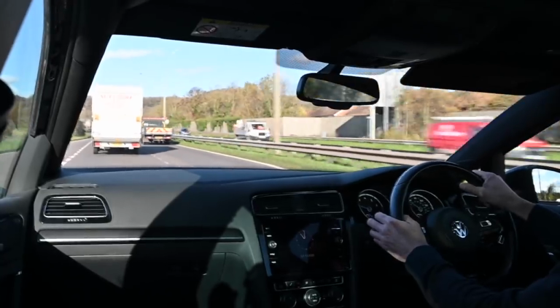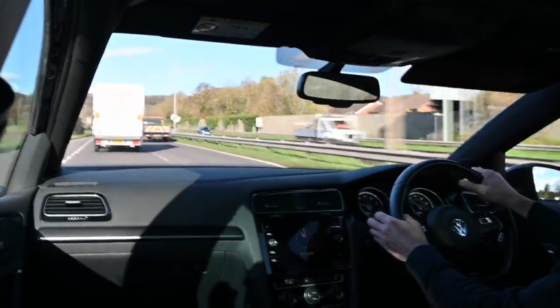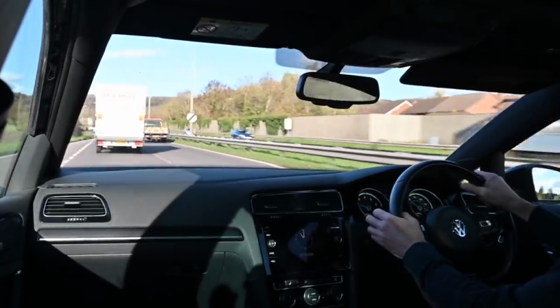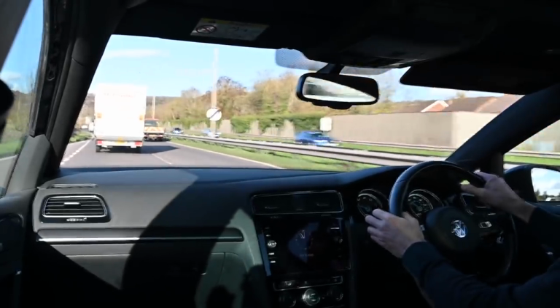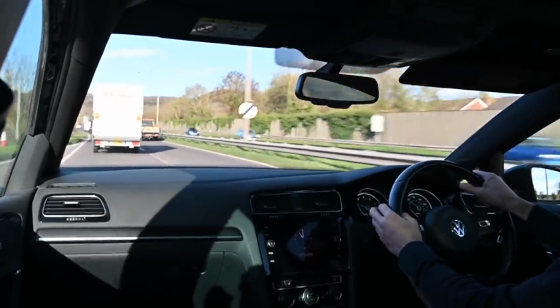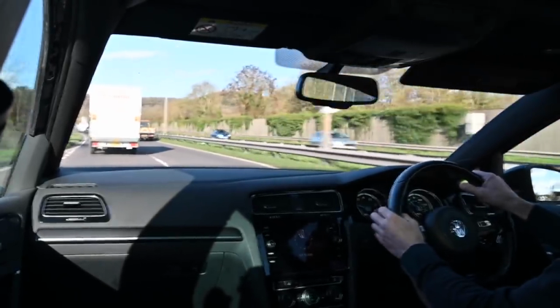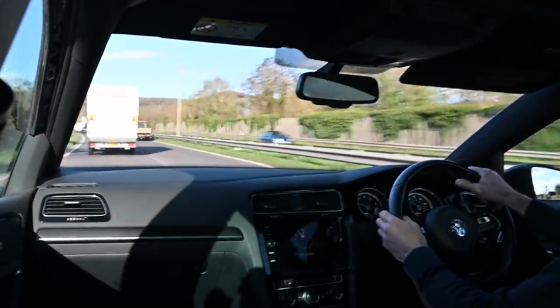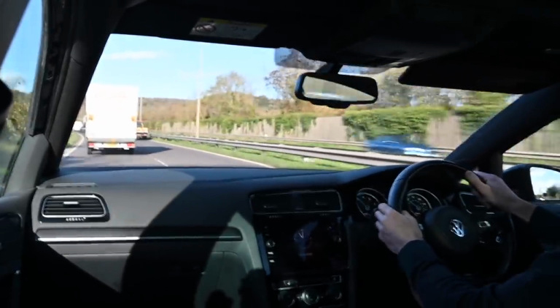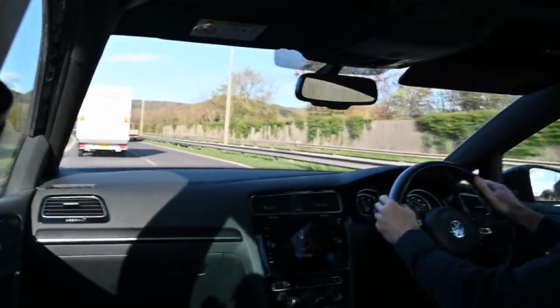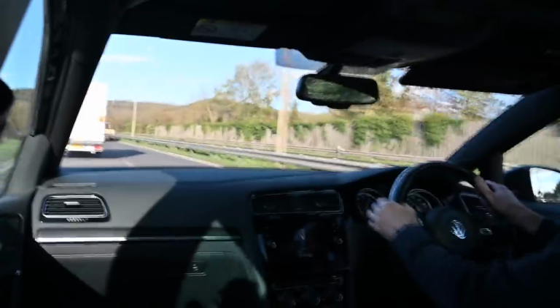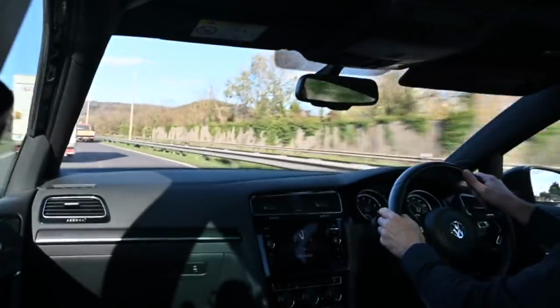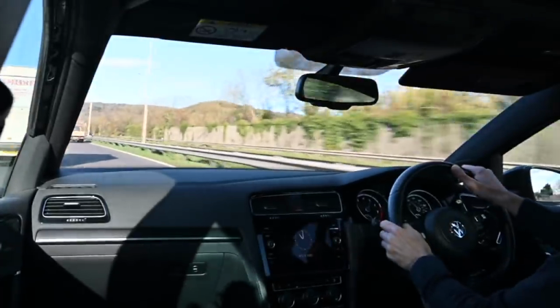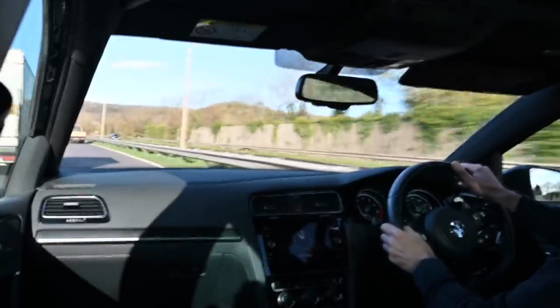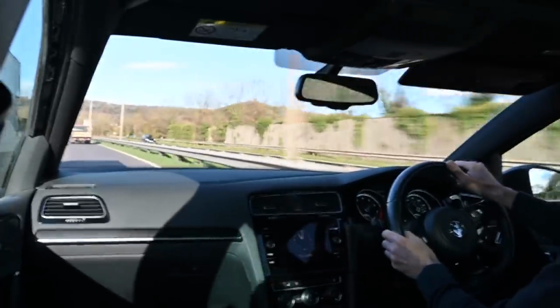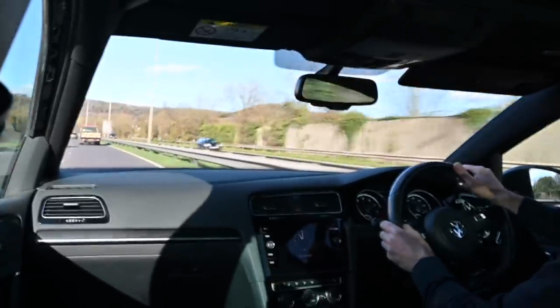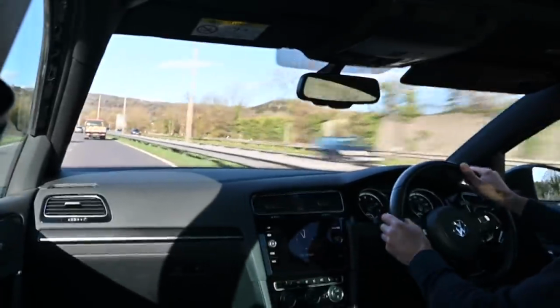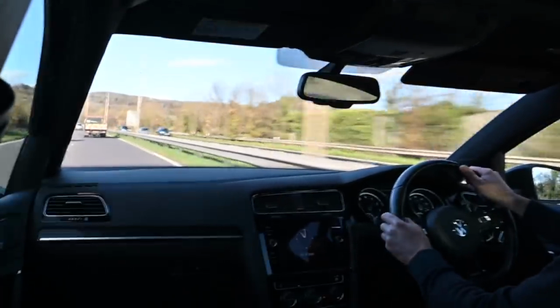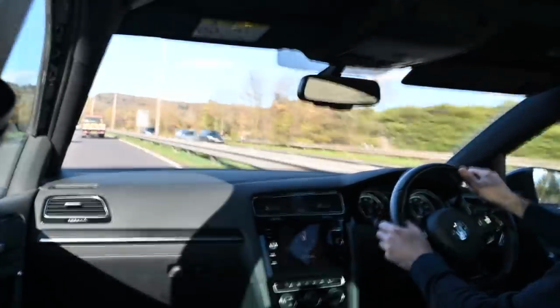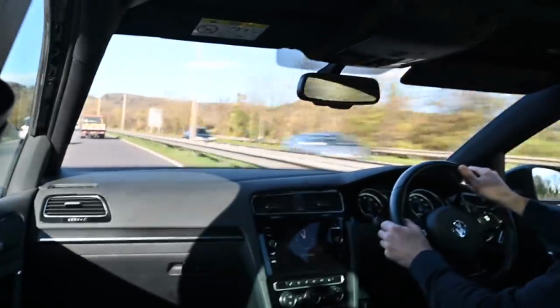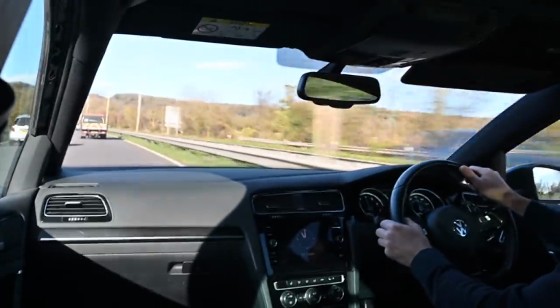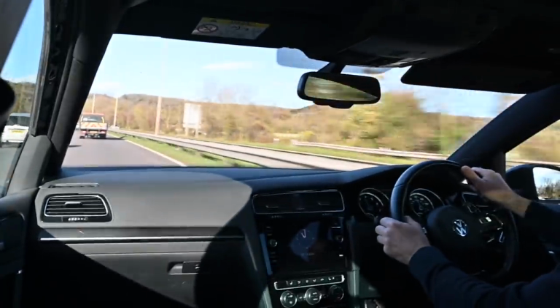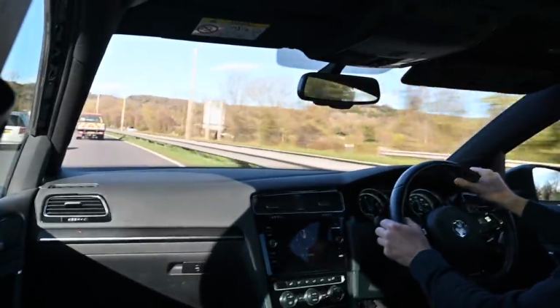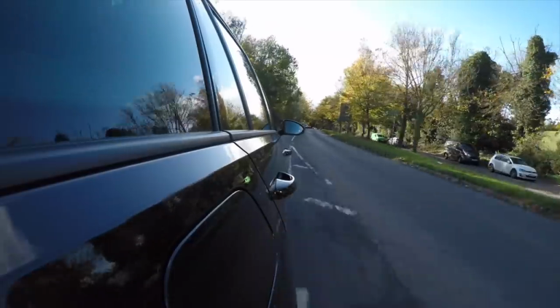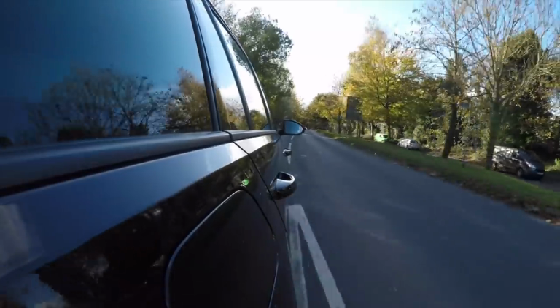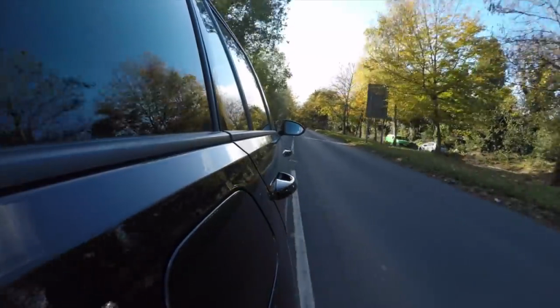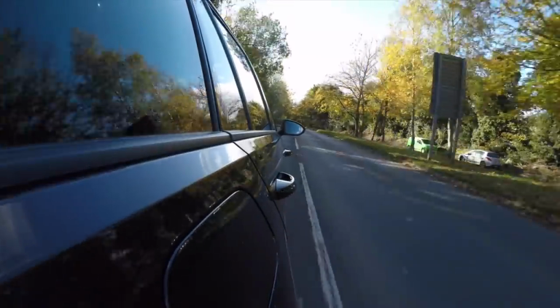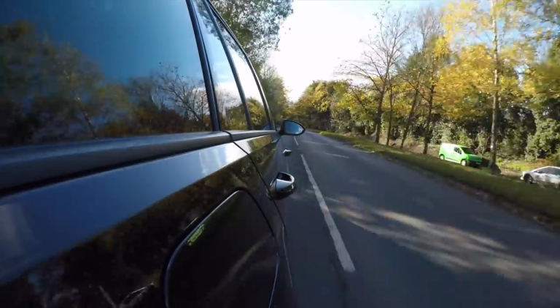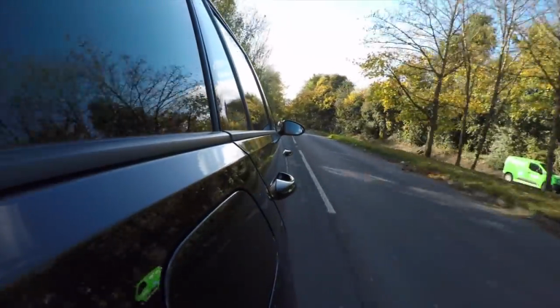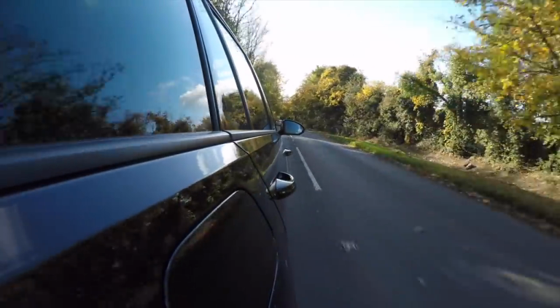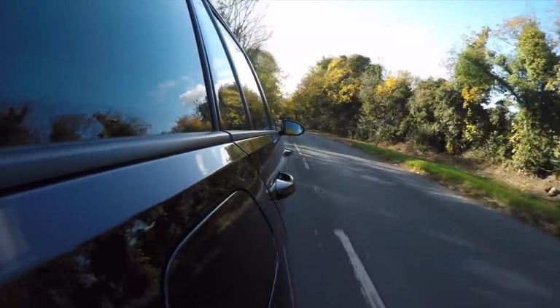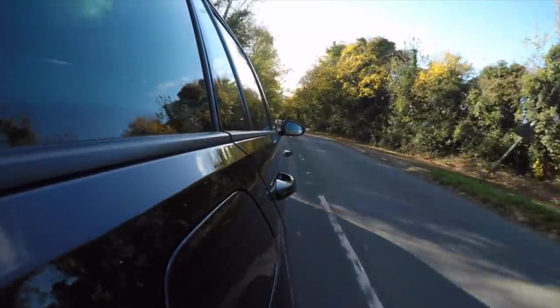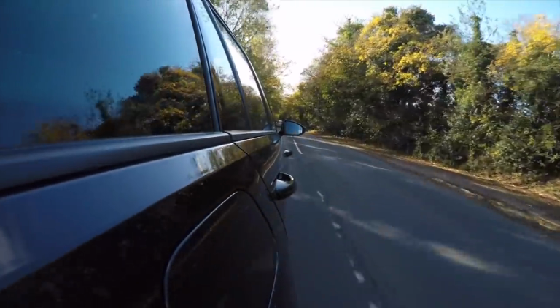Getting into it from 50 to 70 — okay, that was 70 already. That's quite quick, really. Let's get to a twisty road — more fun than a dual carriageway.